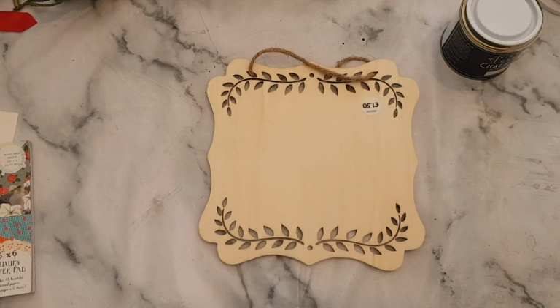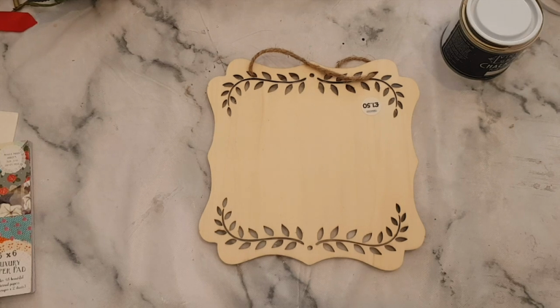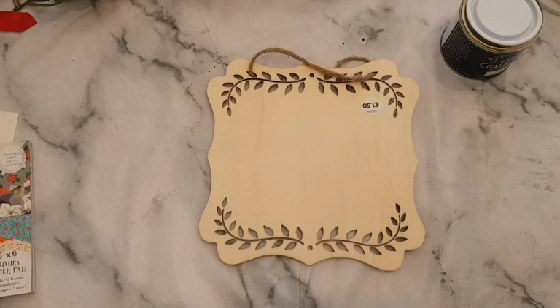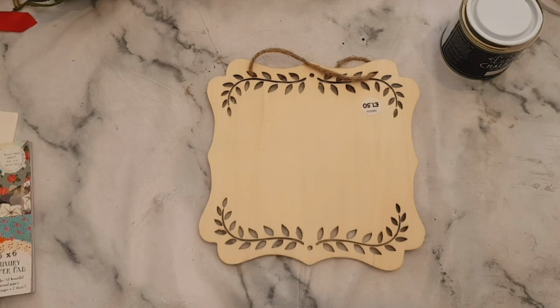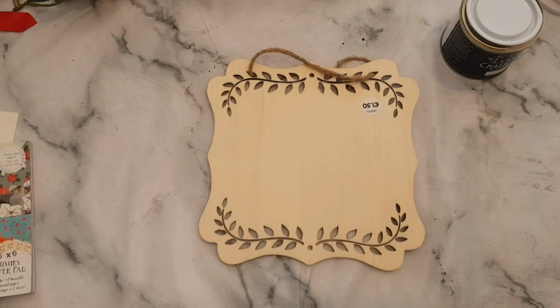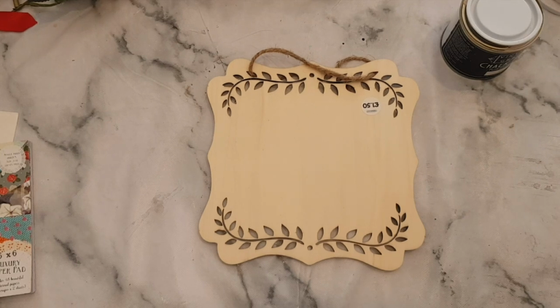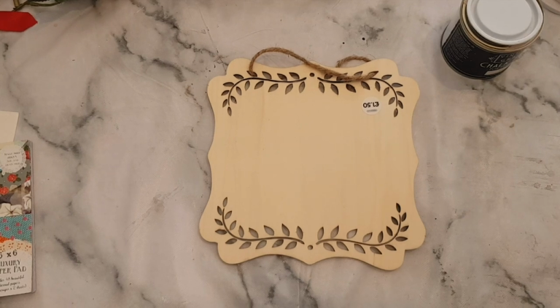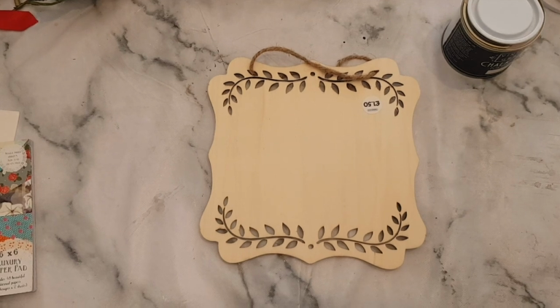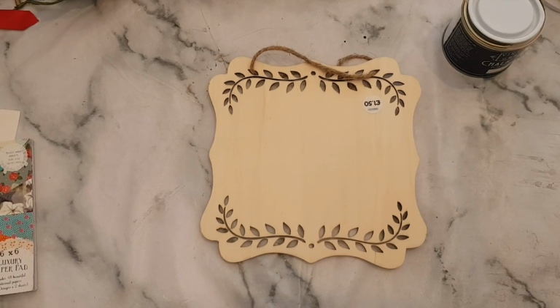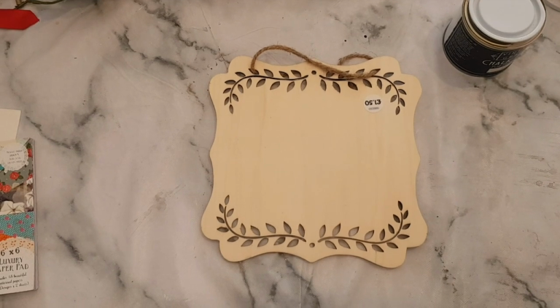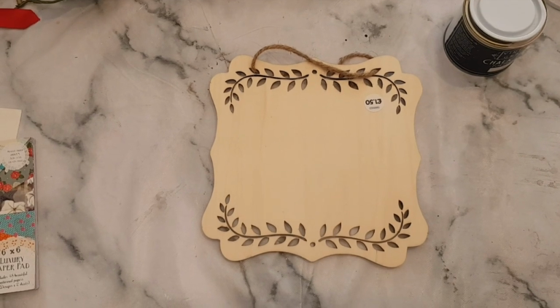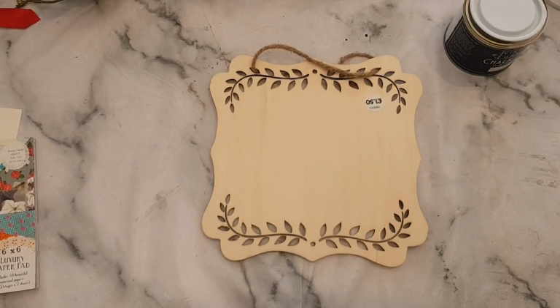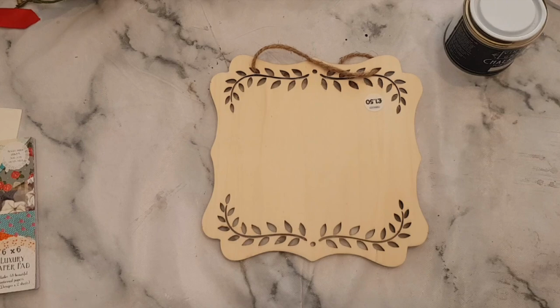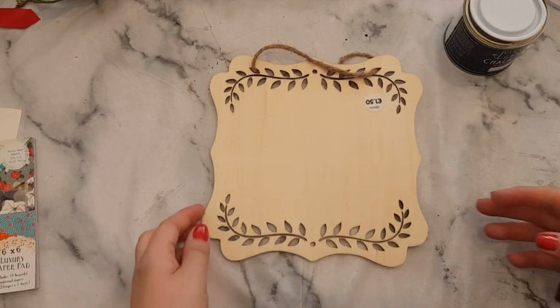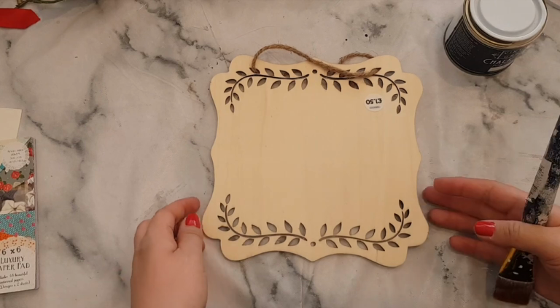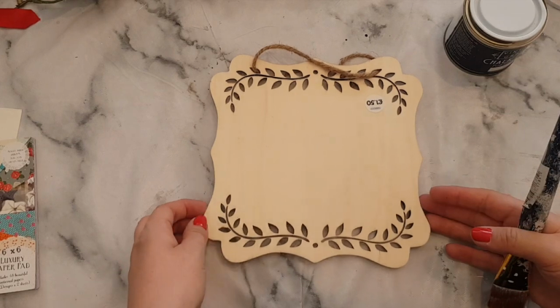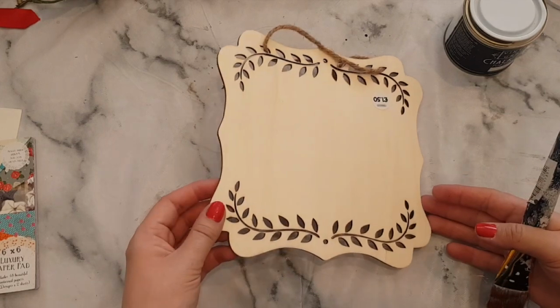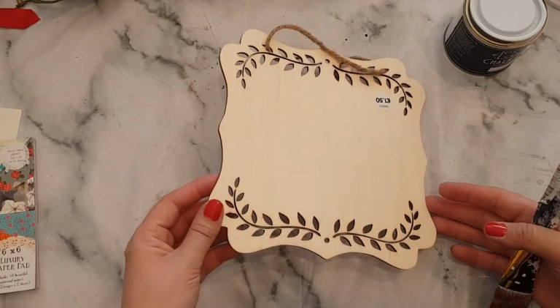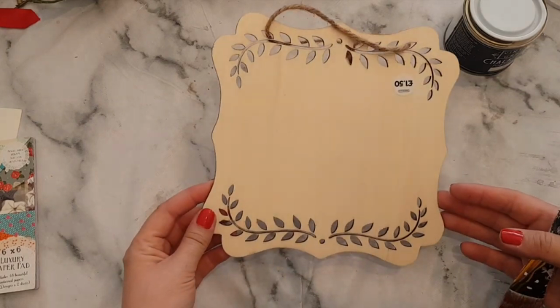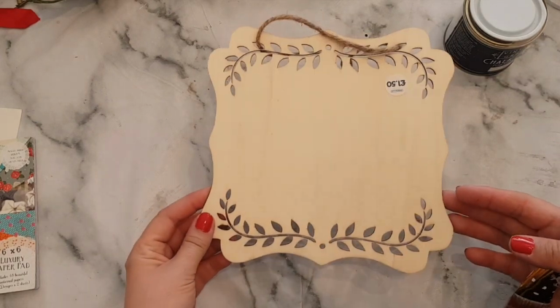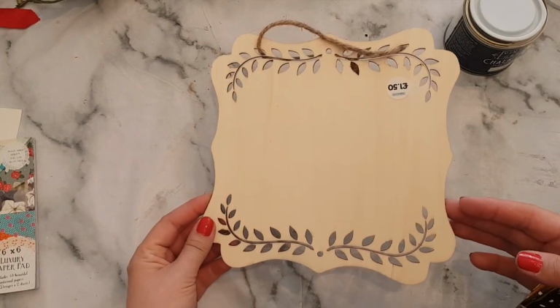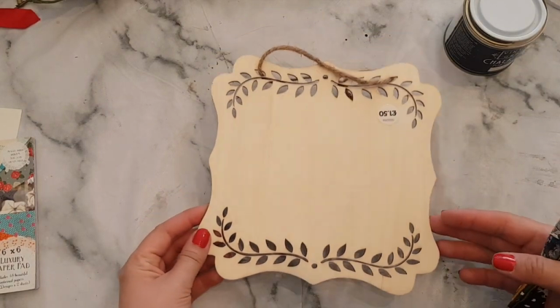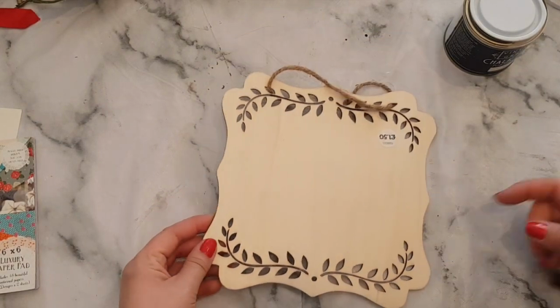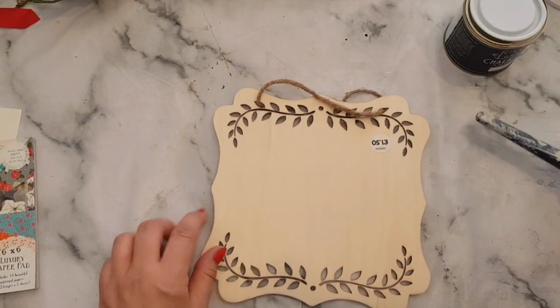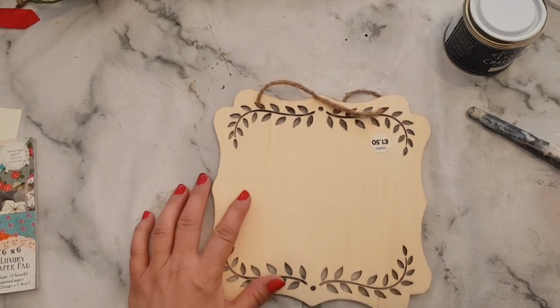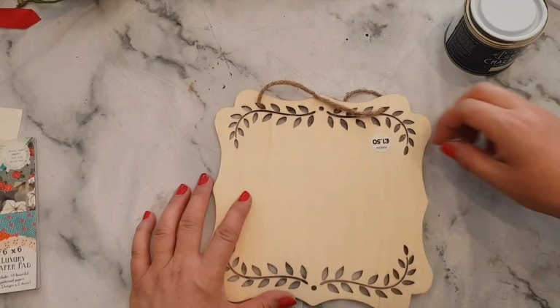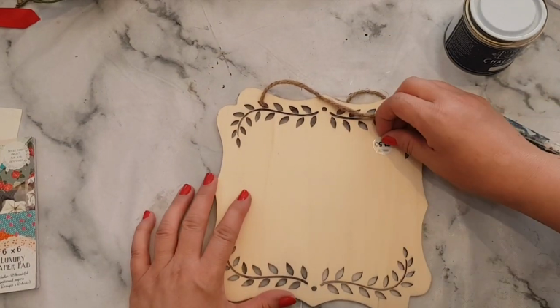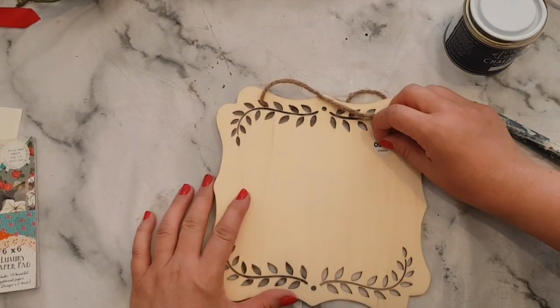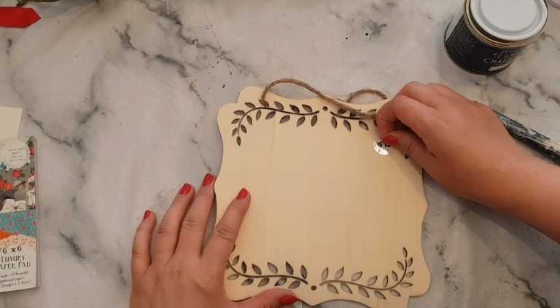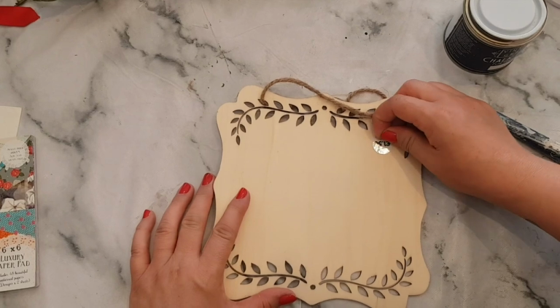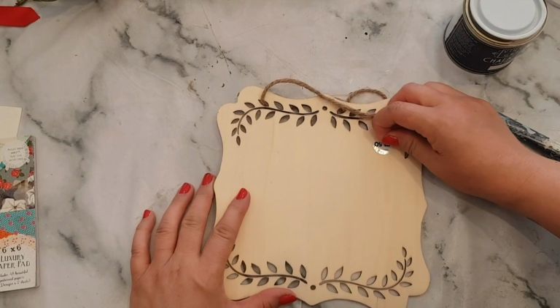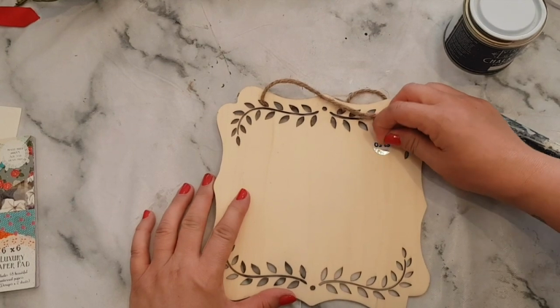Hi everyone, welcome to Becky's Crafts and Goodies. I hope you're all okay. Today we're going to decorate this sign. This came from The Works and it was just £1.50 — I just left the price on just to show you all.